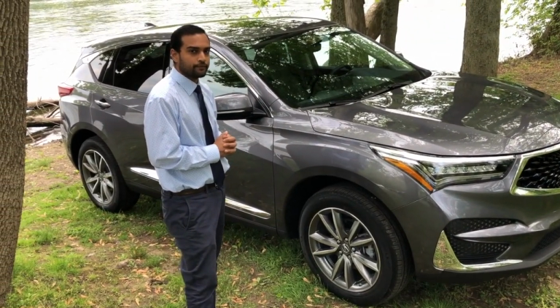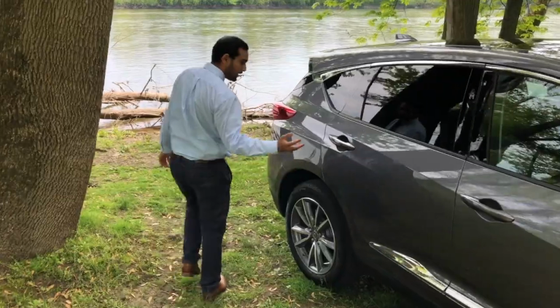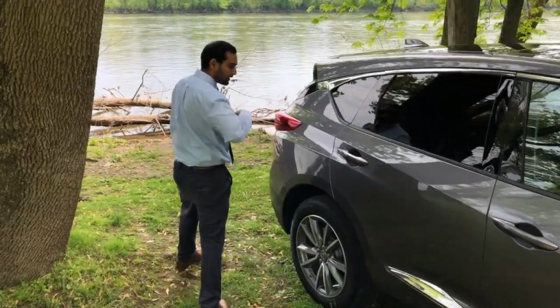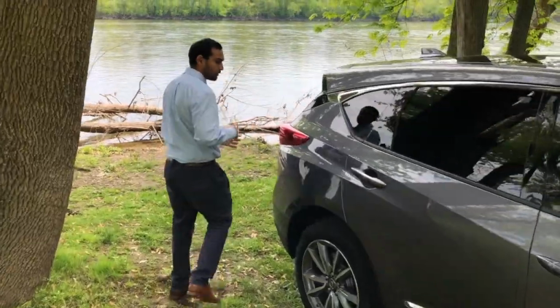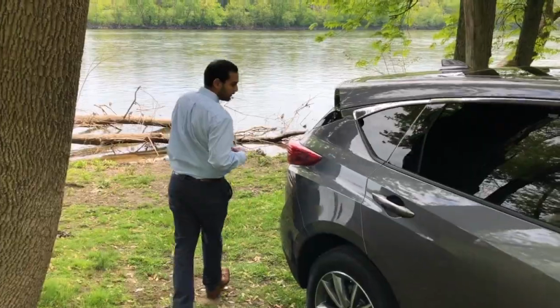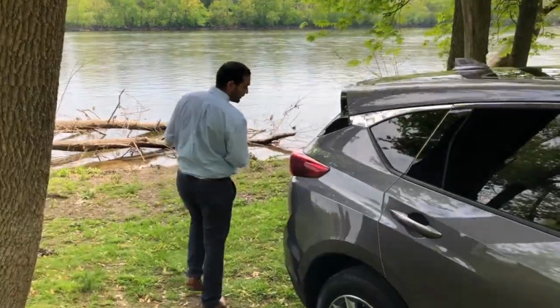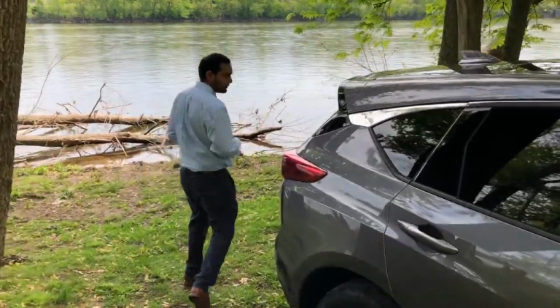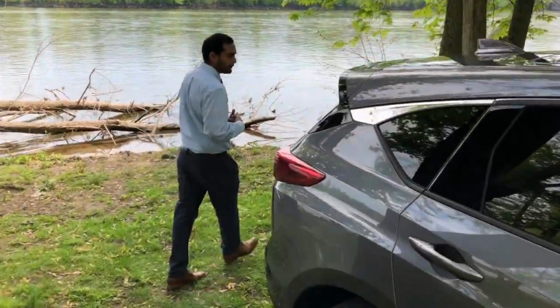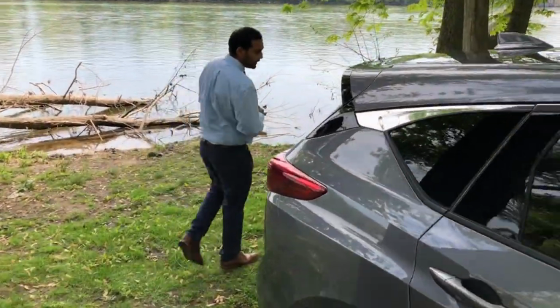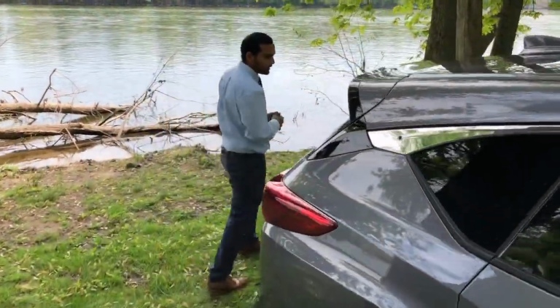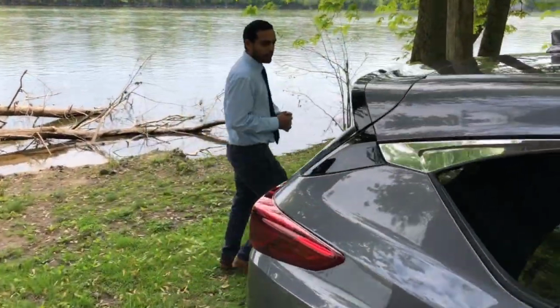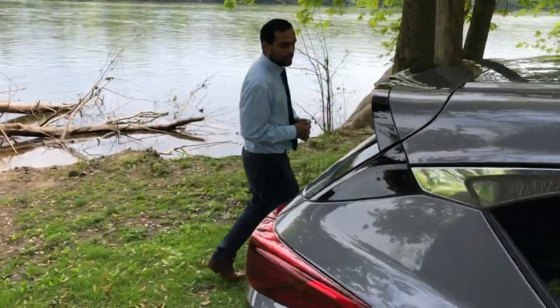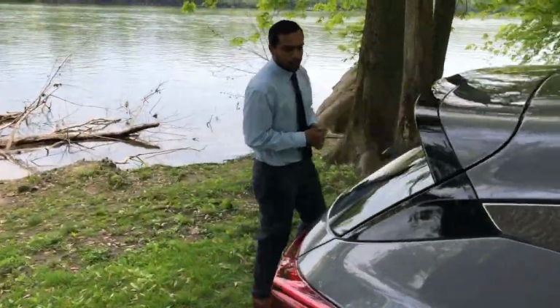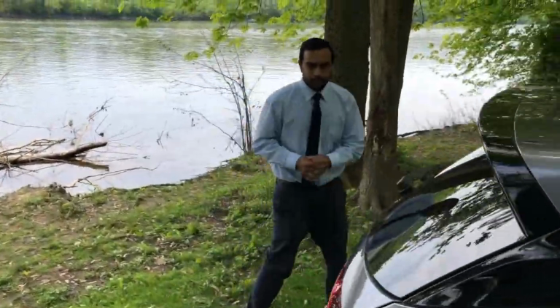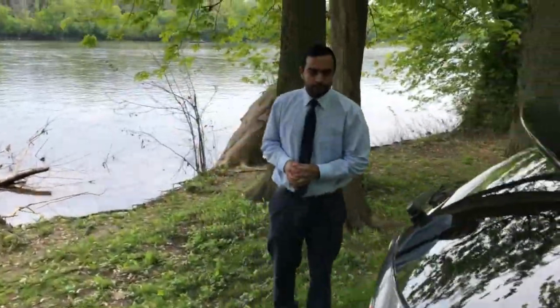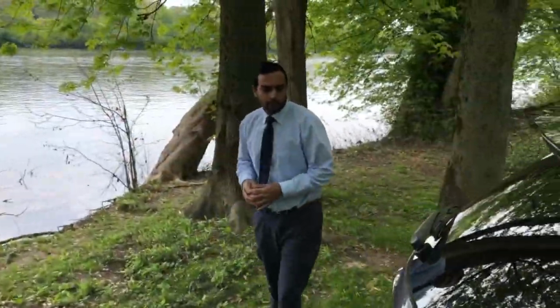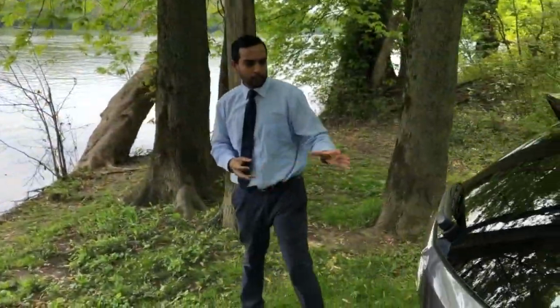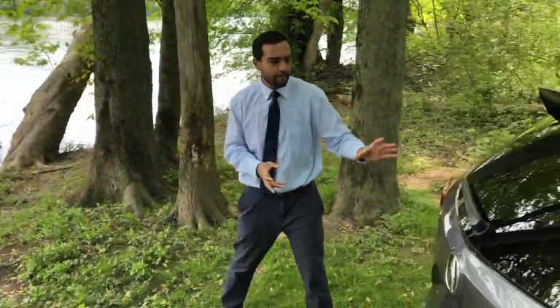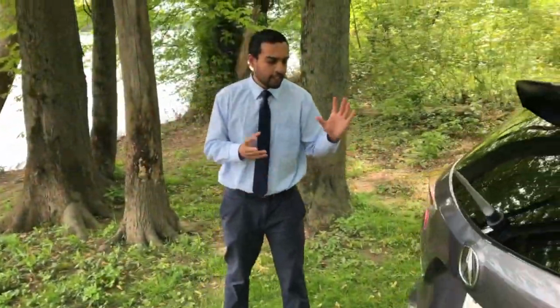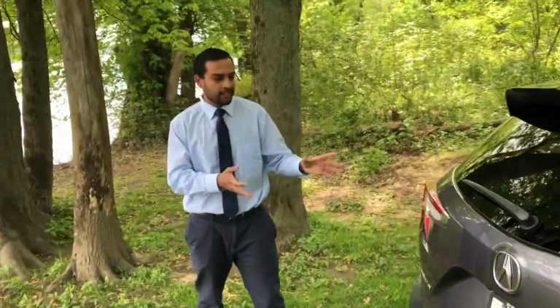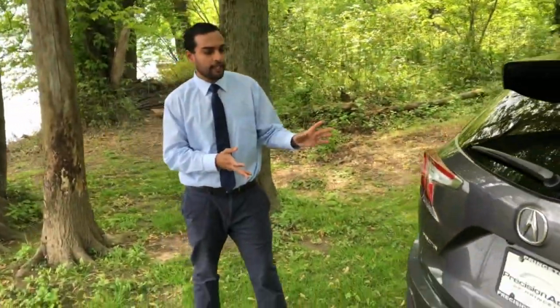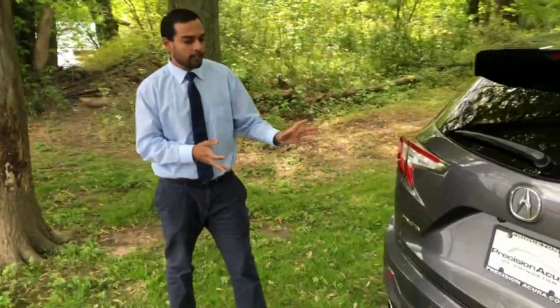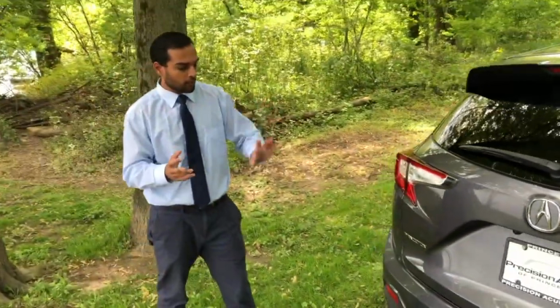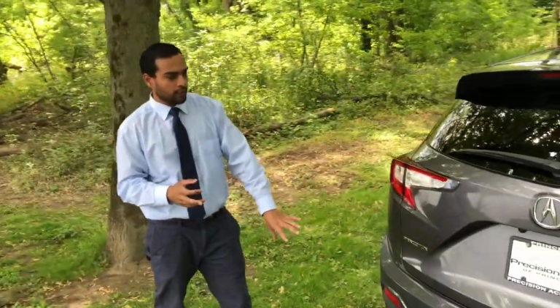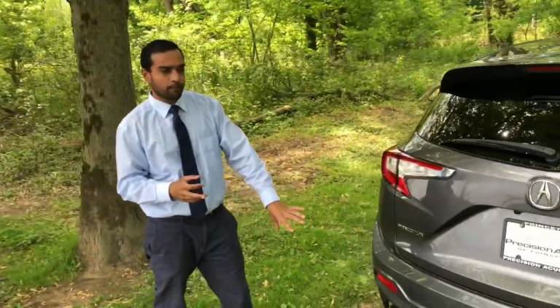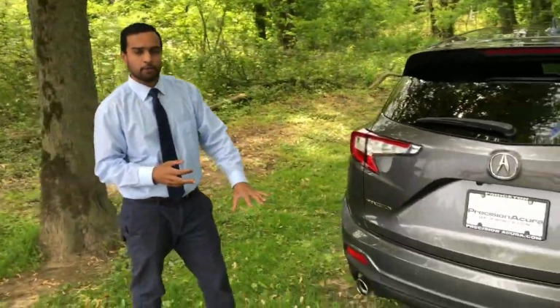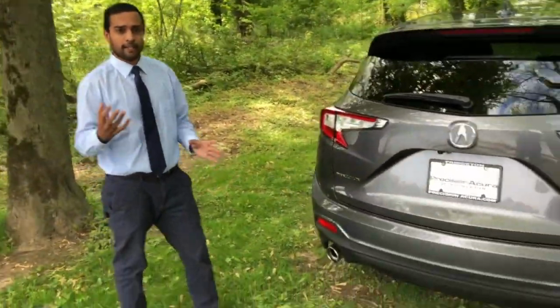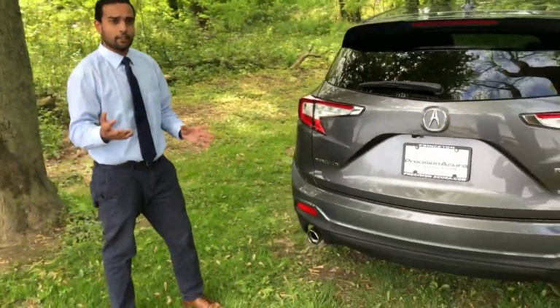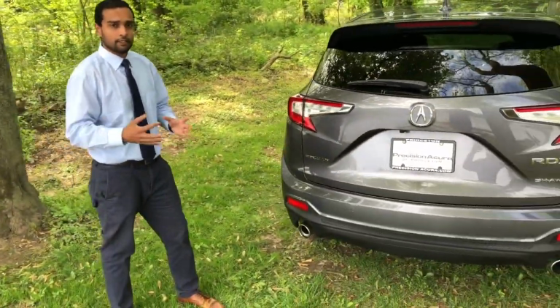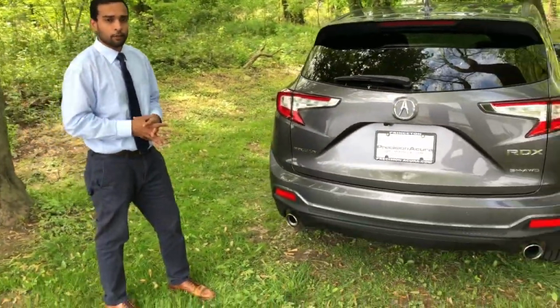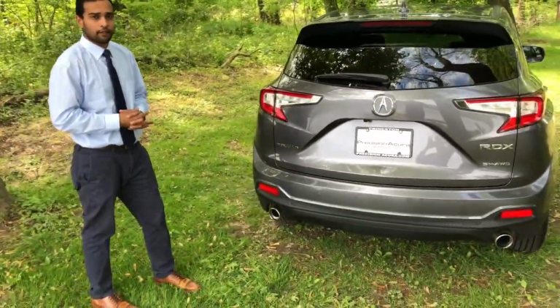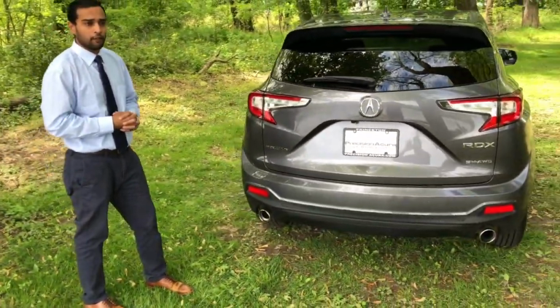Let's go ahead and take a look at the rear of the vehicle. Here we have the LED tail lights and the dual exhaust pipe, which adds to the aggressive, sporty look of the vehicle.